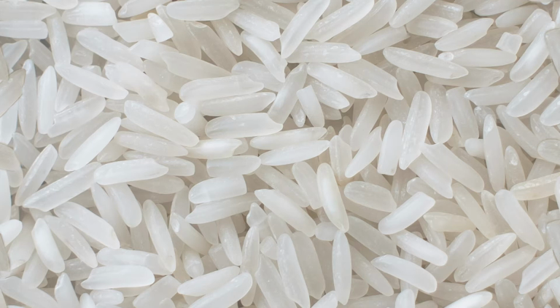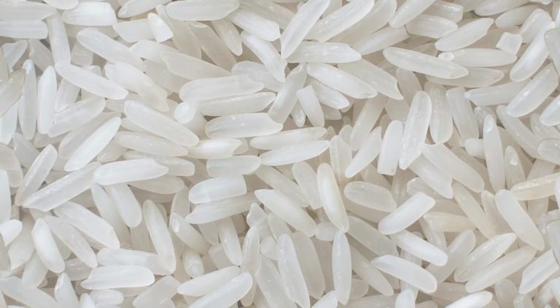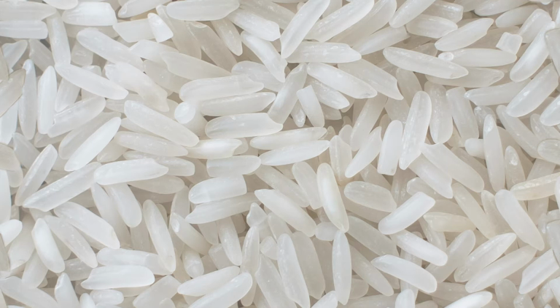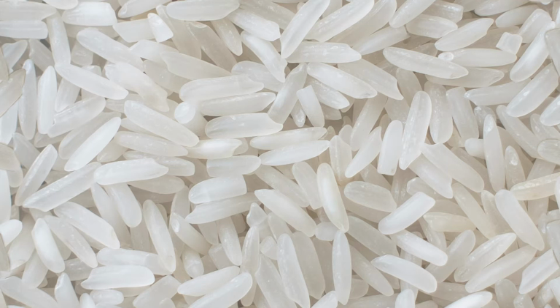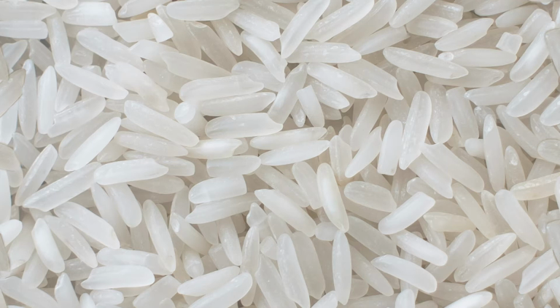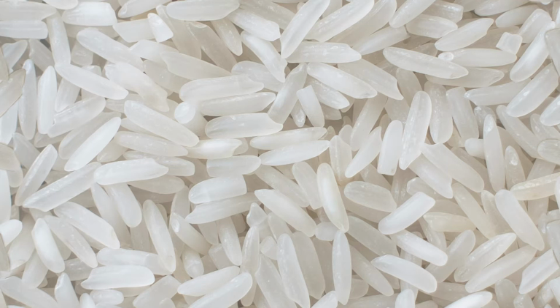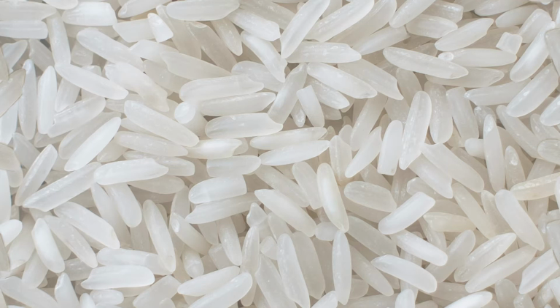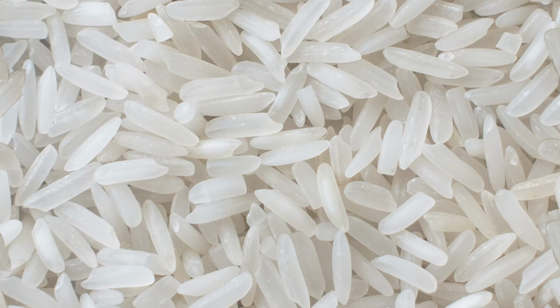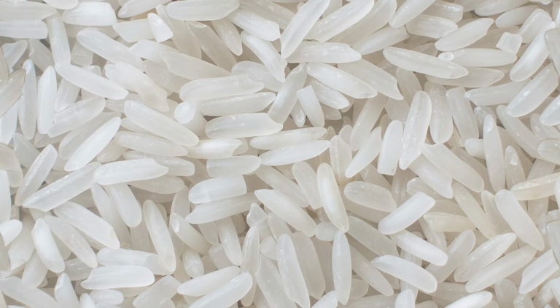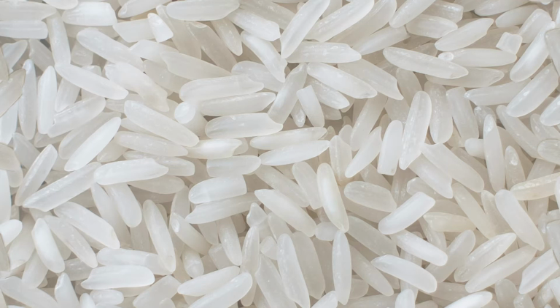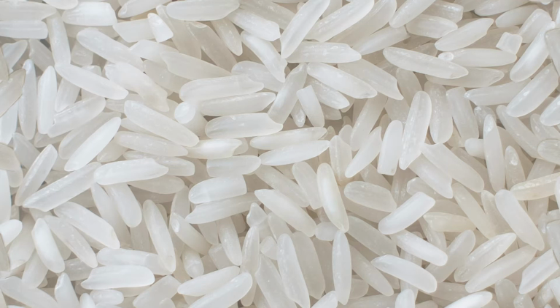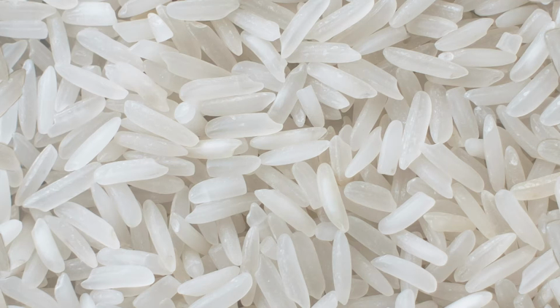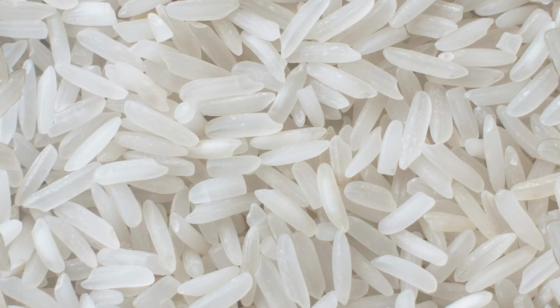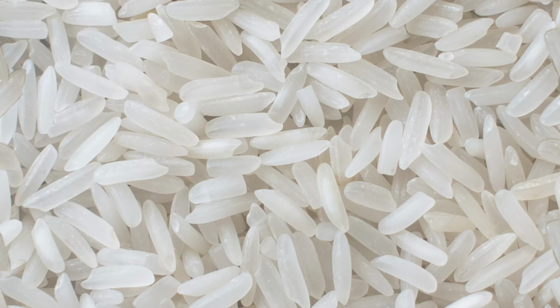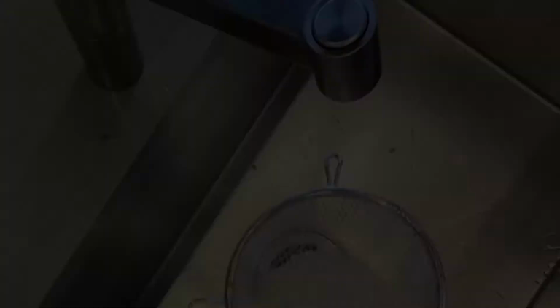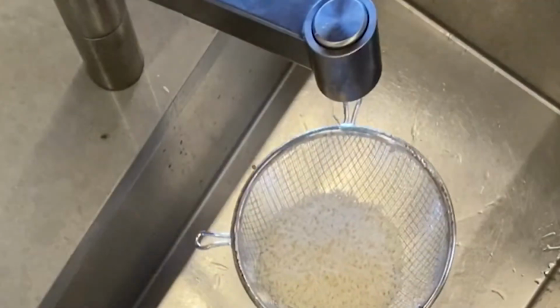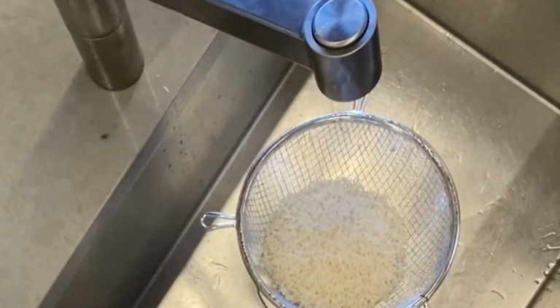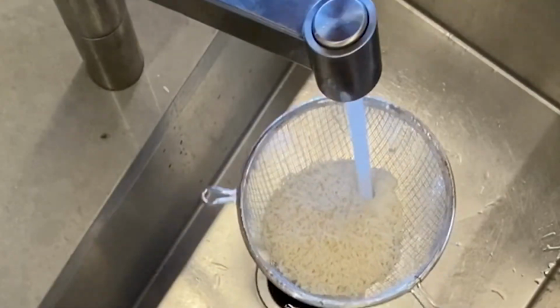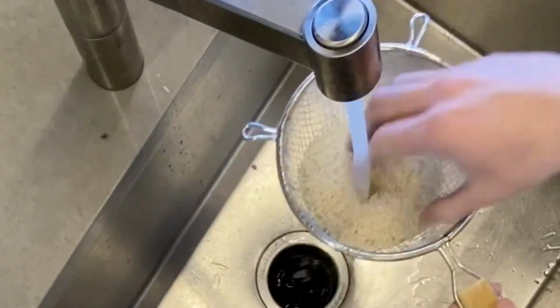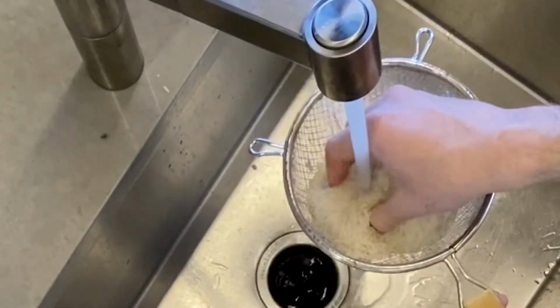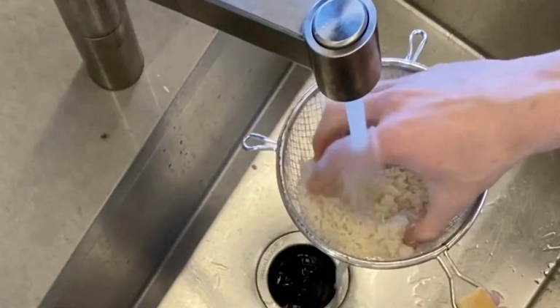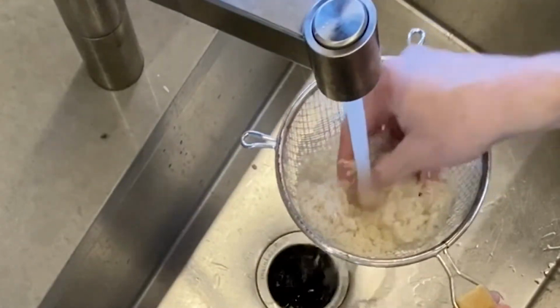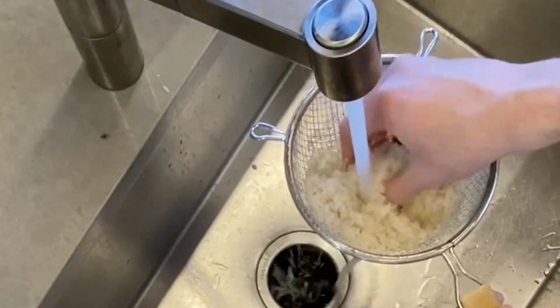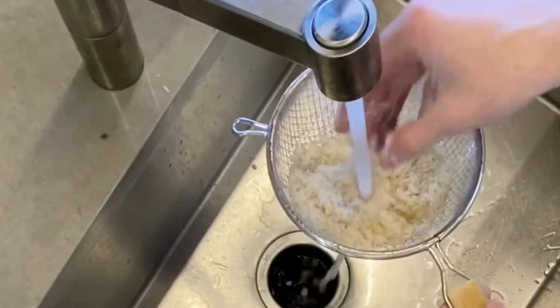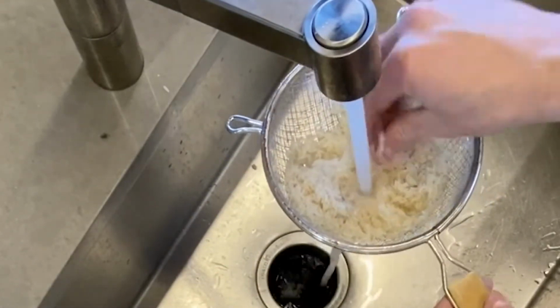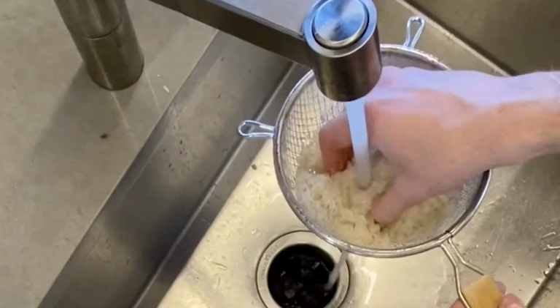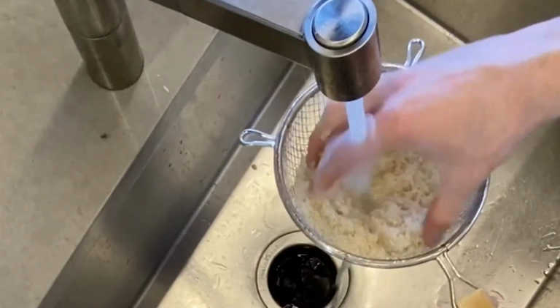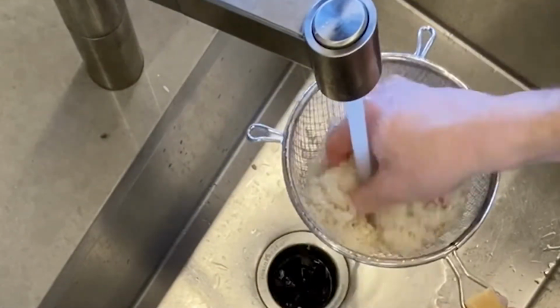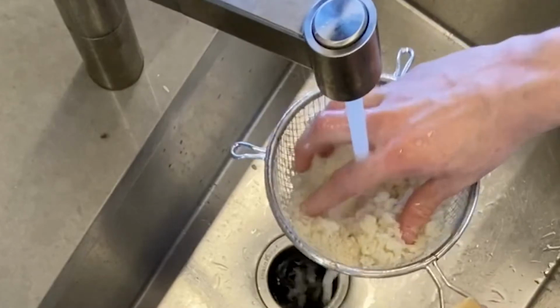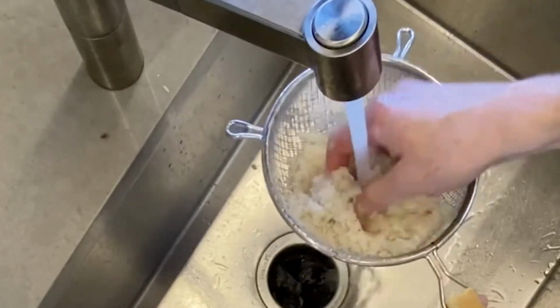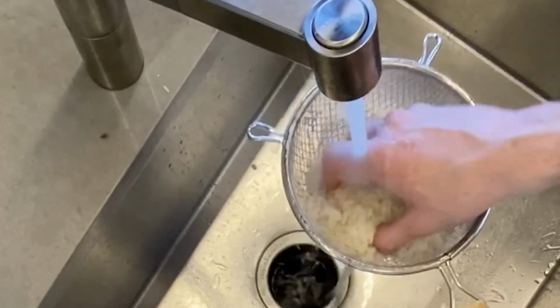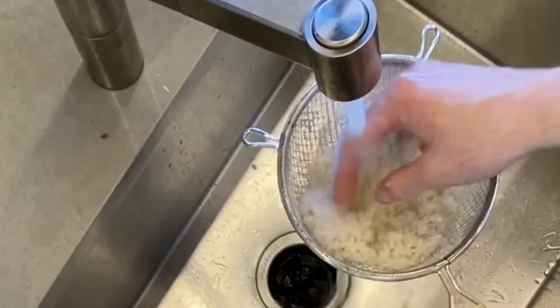This is Zabia's one minute tutorial for cooking perfect fluffy rice with just a saucepan and a lid. First, measure out your rice in any cup and wash it under cold water until it runs clear. You're removing all the extra starch to keep it from clumping together.